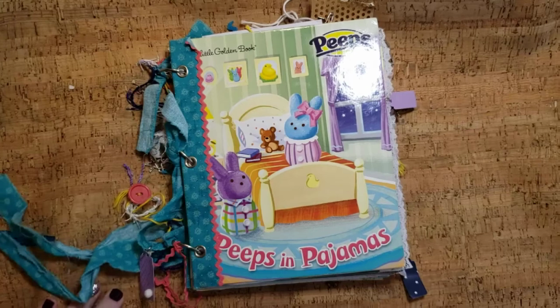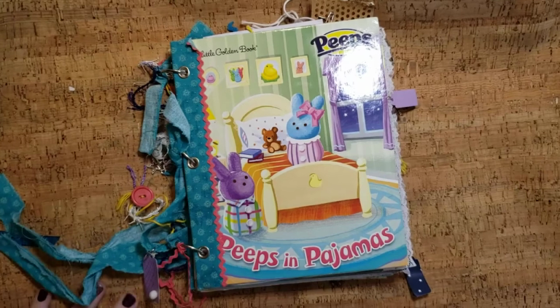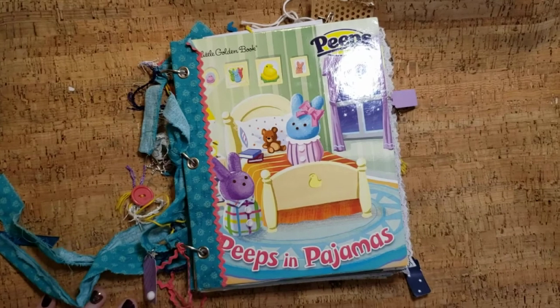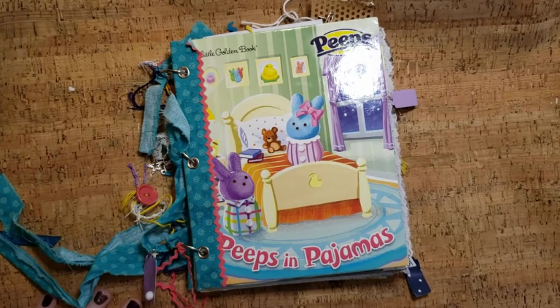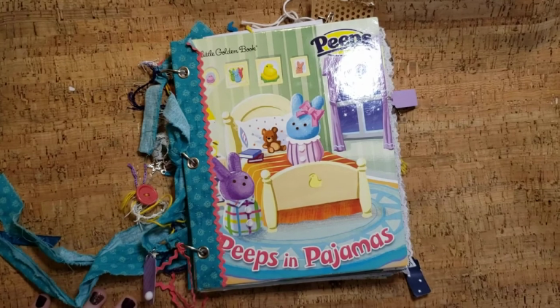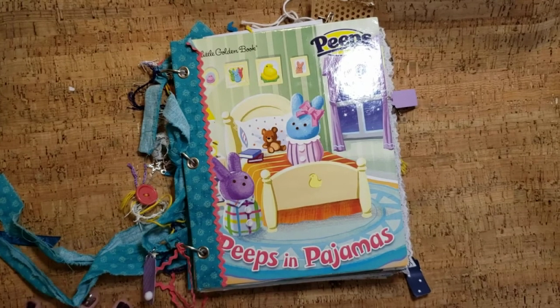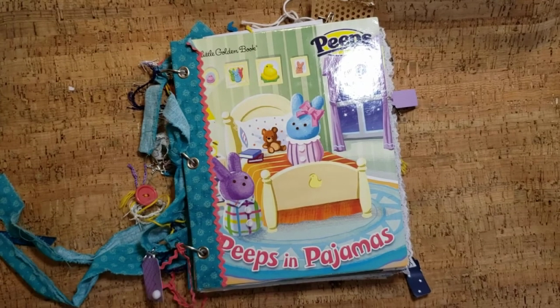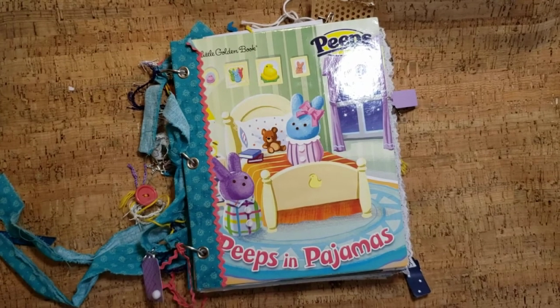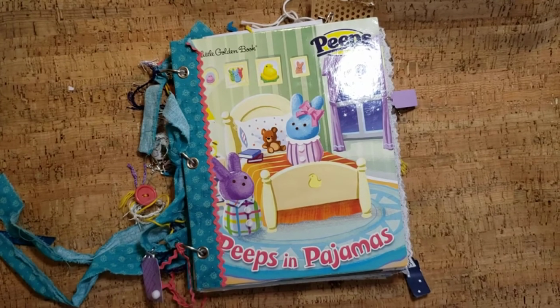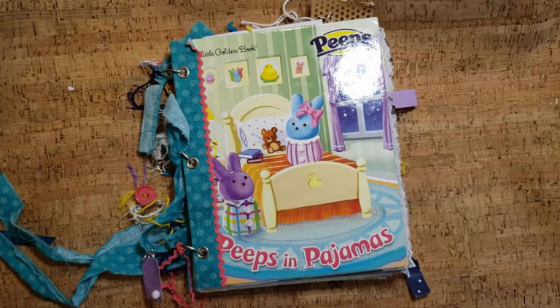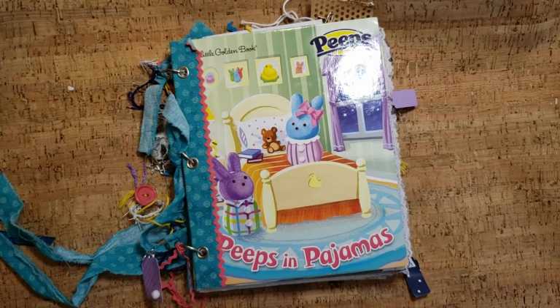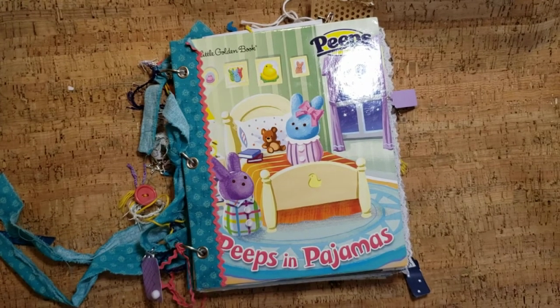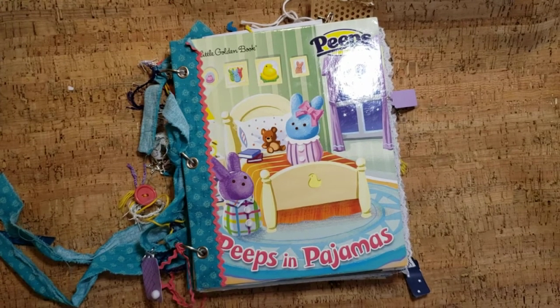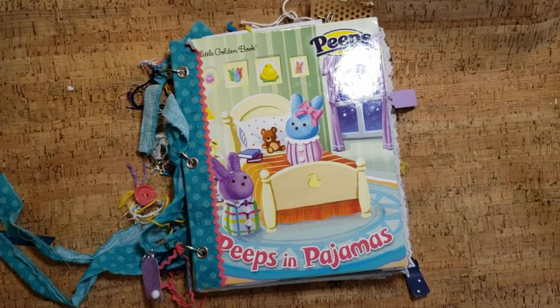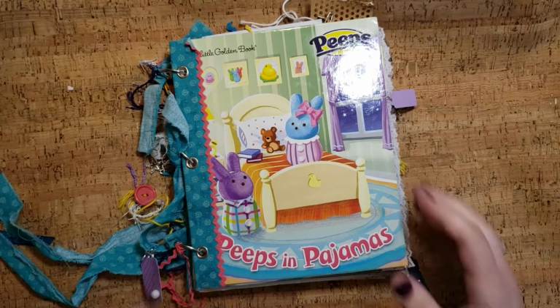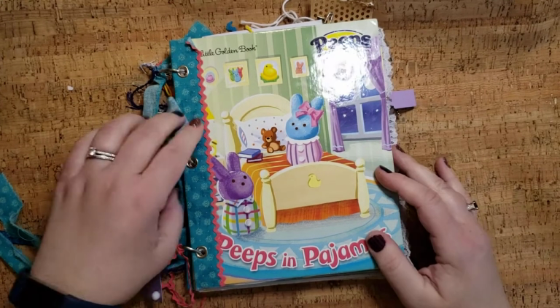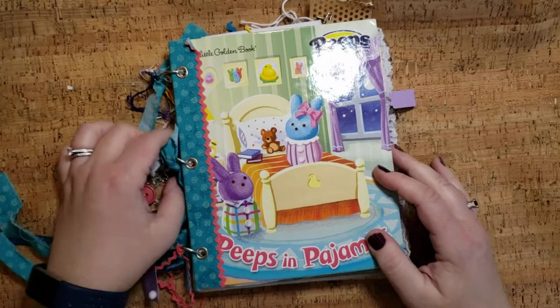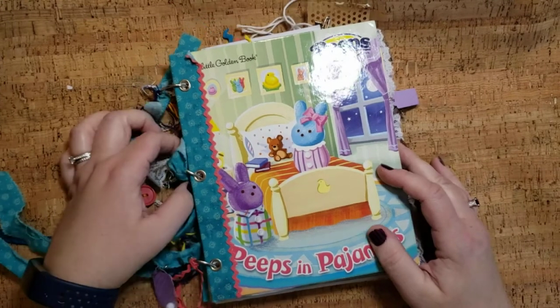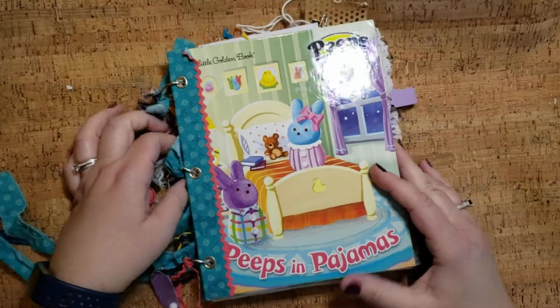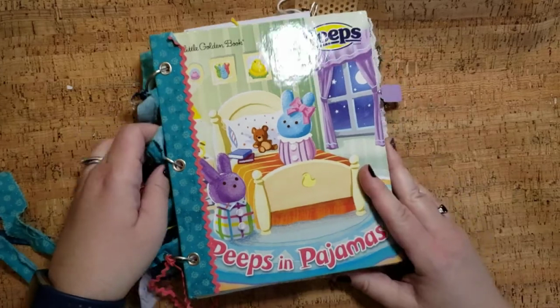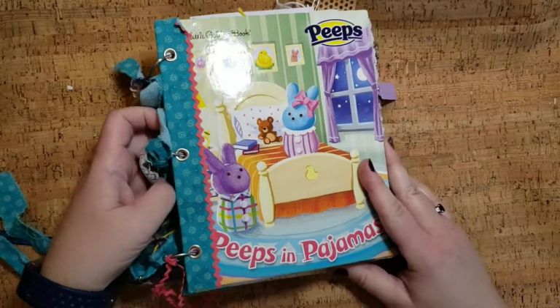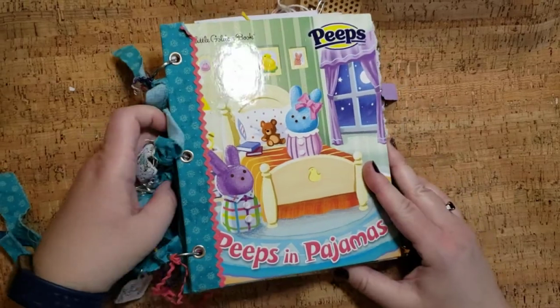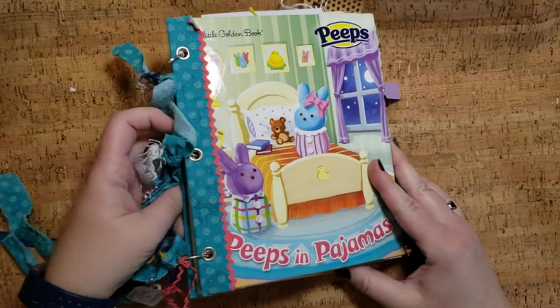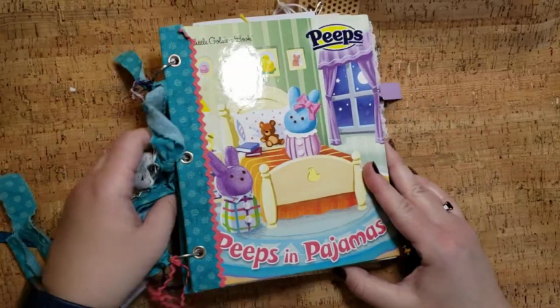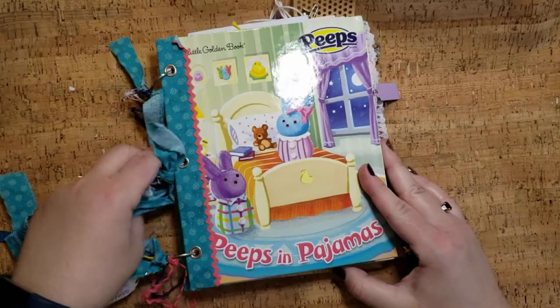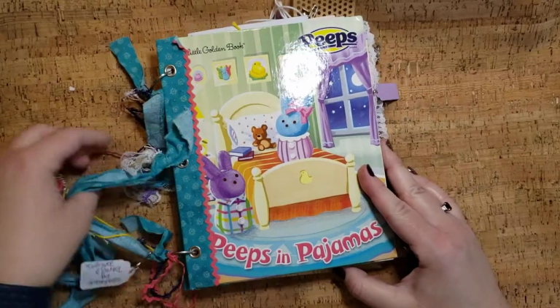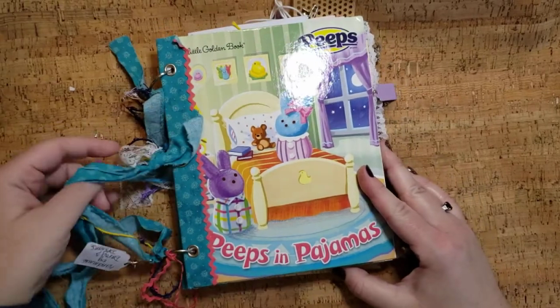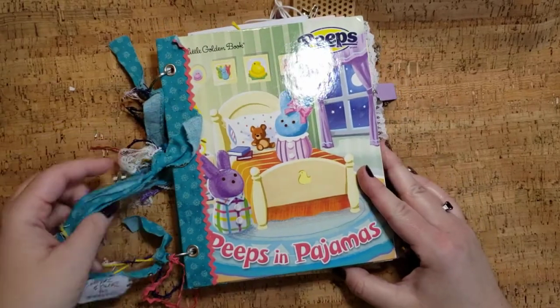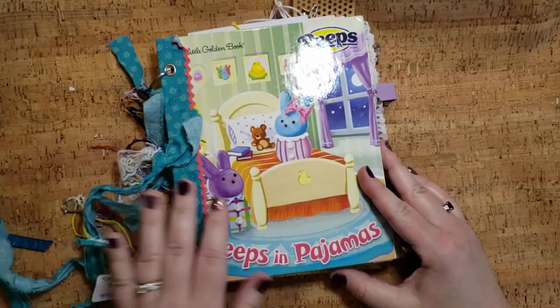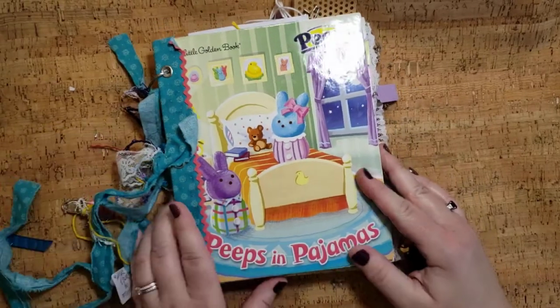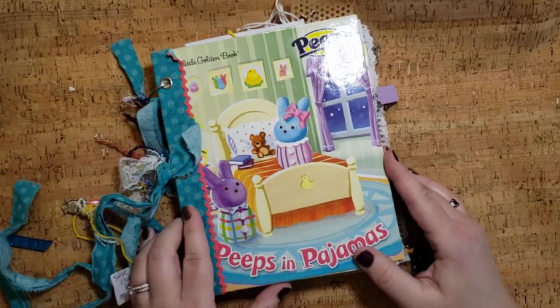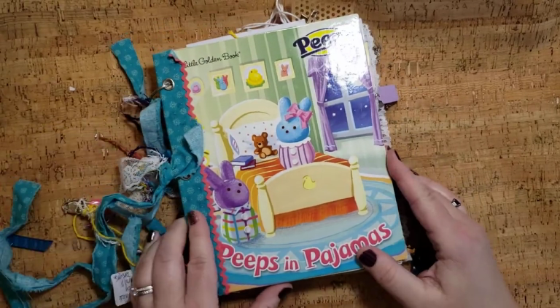Hi there, welcome to my channel. My name is Darcy and I have another journal to show you today. This one is Peeps in Pajamas and it is a little golden book journal.